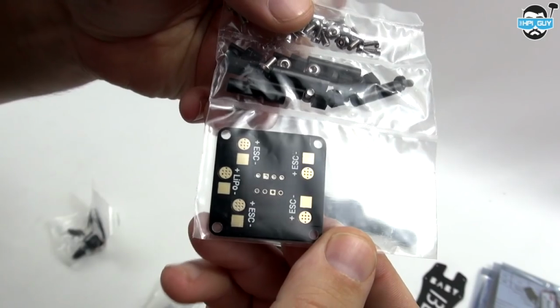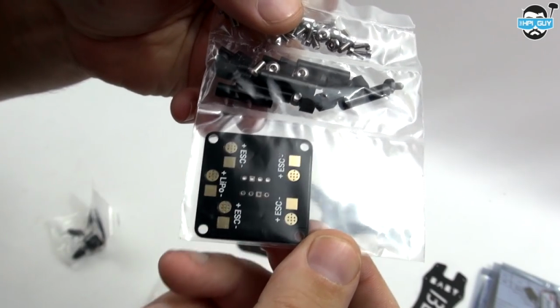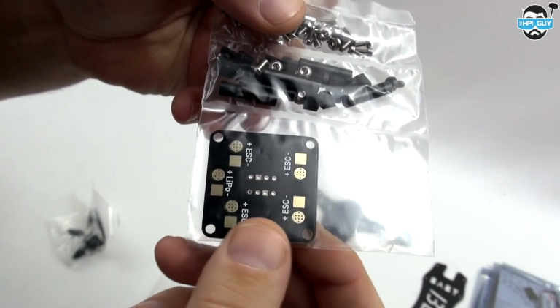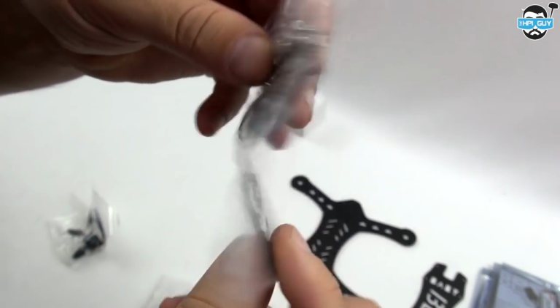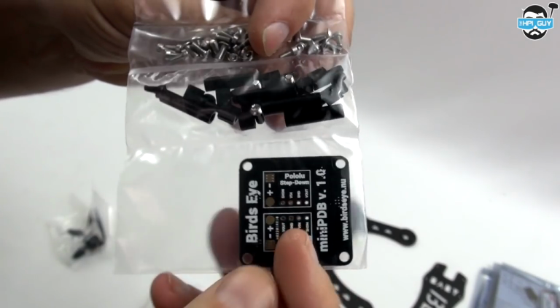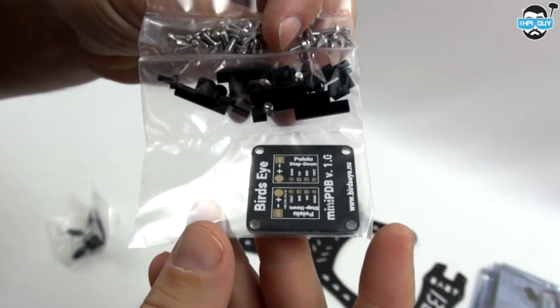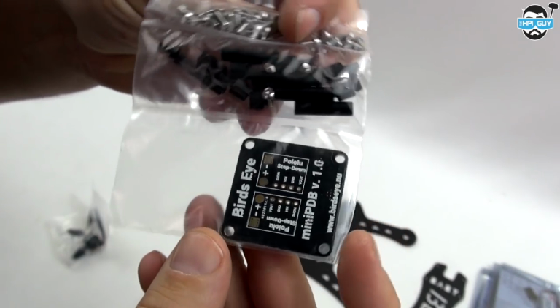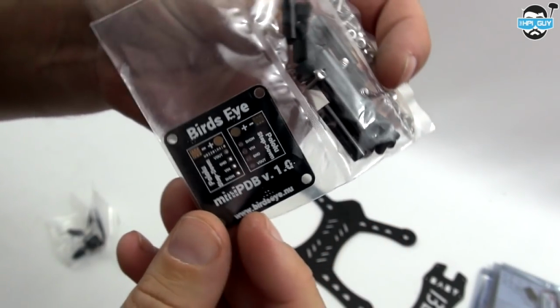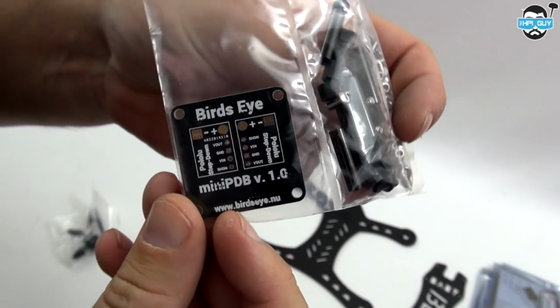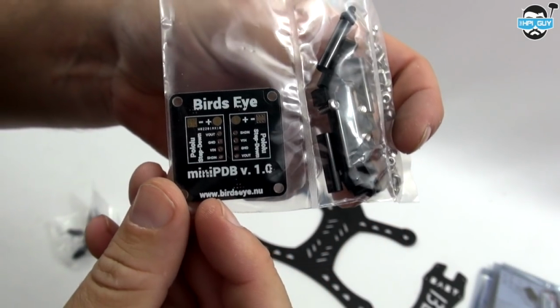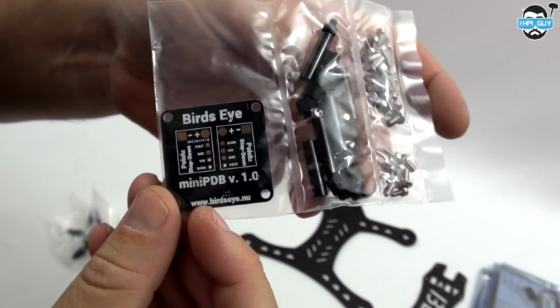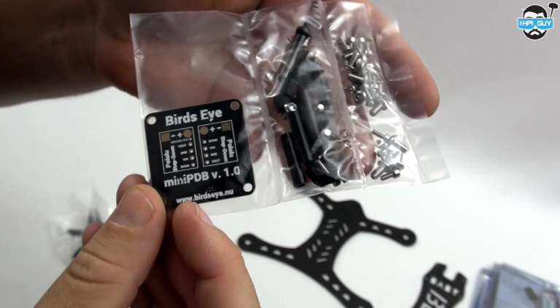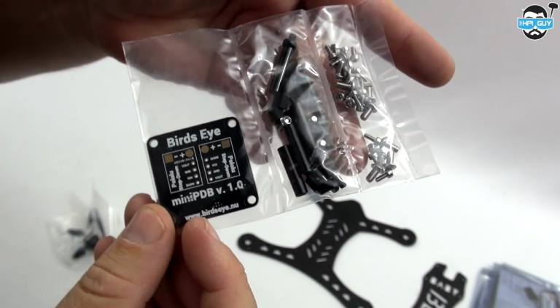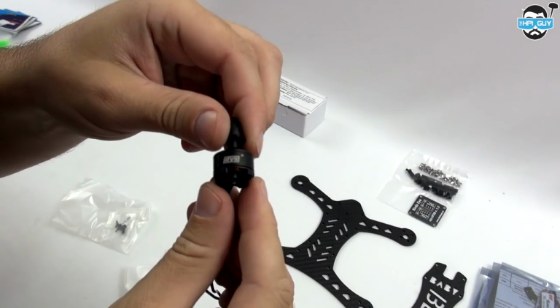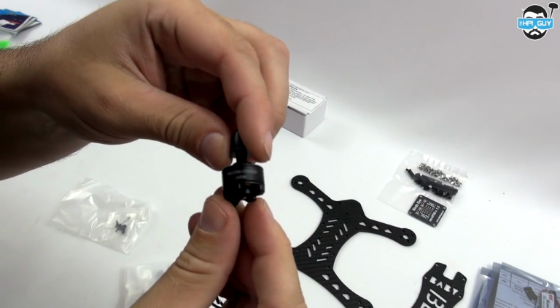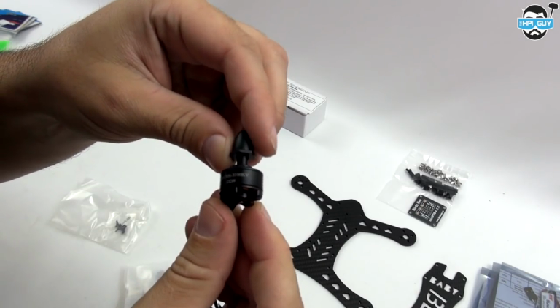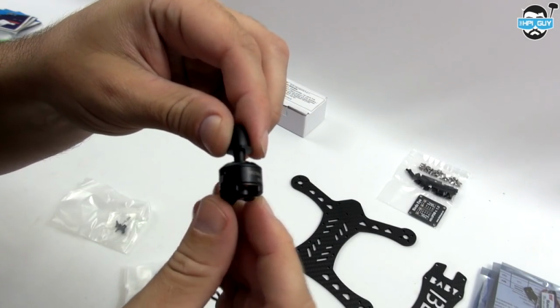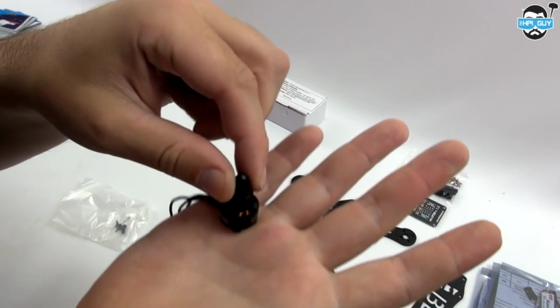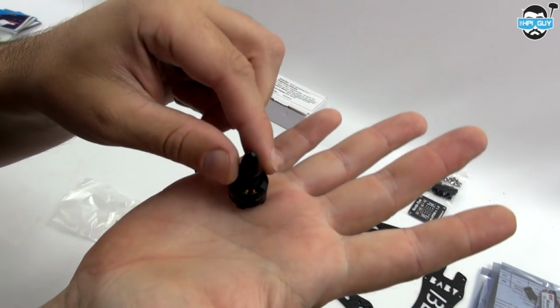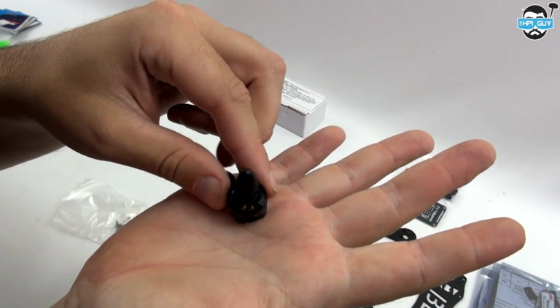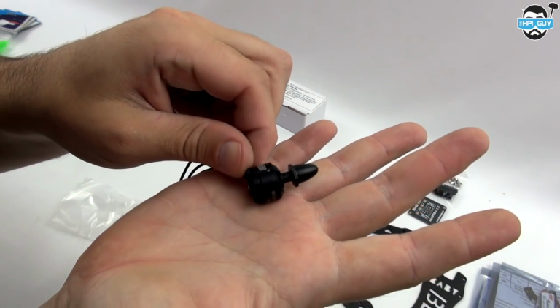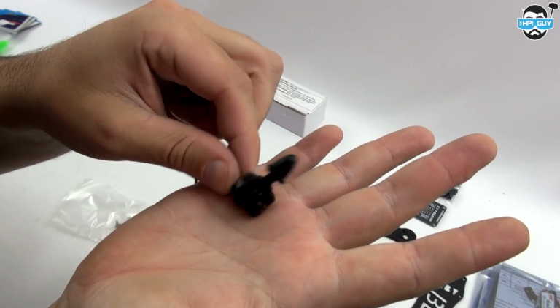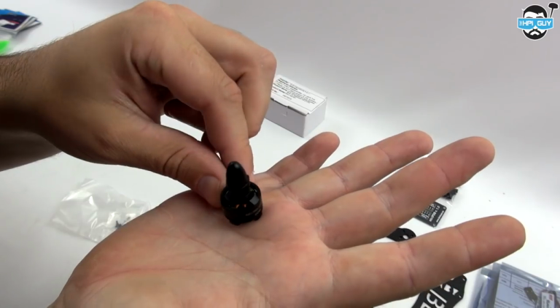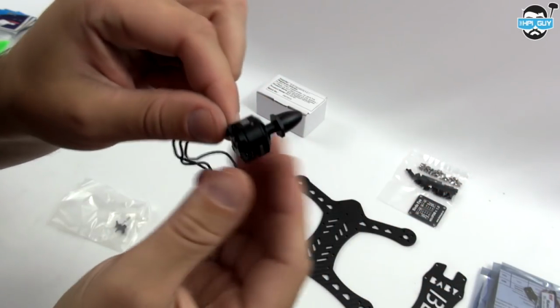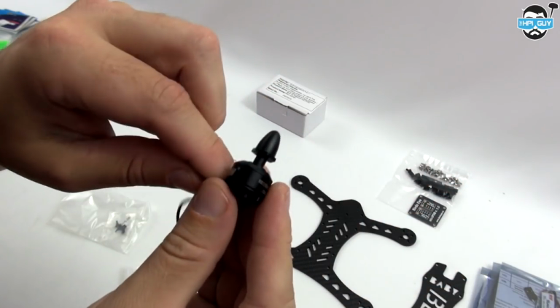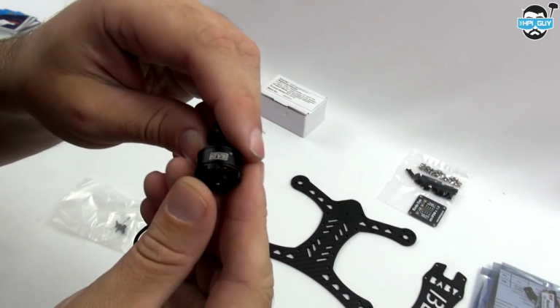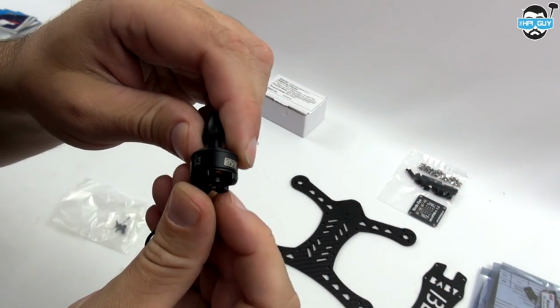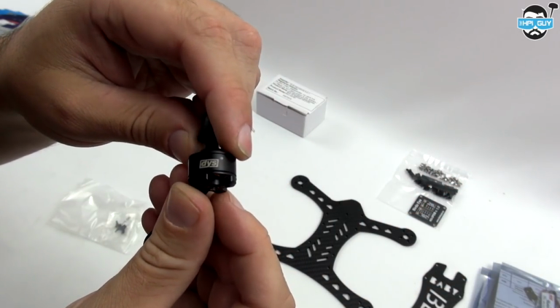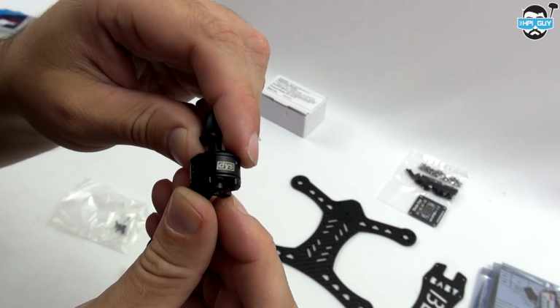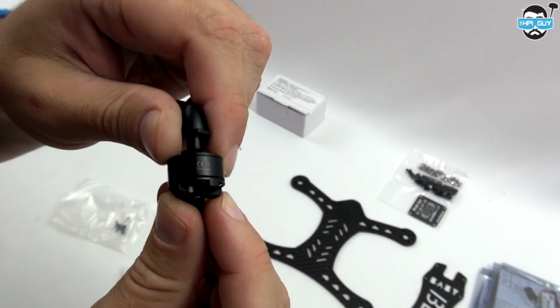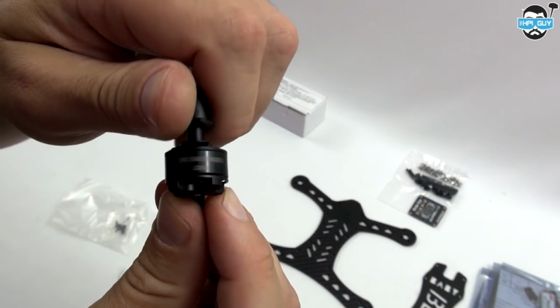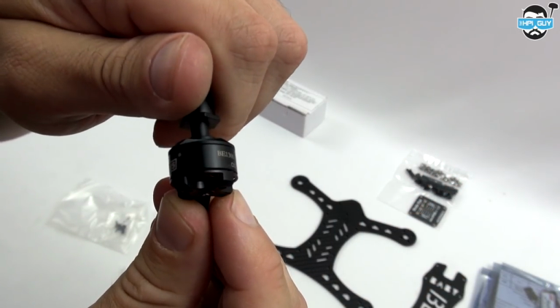Here's the power distribution board, with spaces for two polo loop step-down converters. The motors are the DYS BE1306 — these are clockwise and counterclockwise motors and are 3100kV.